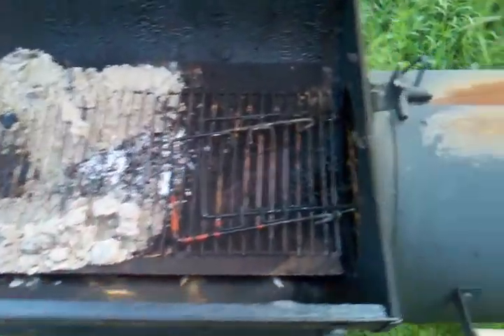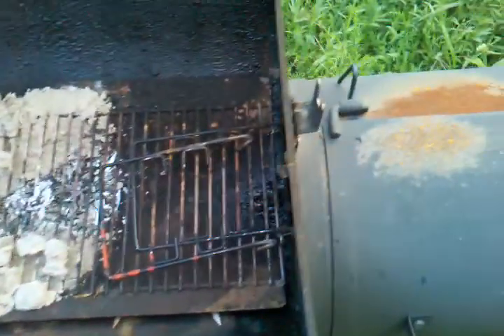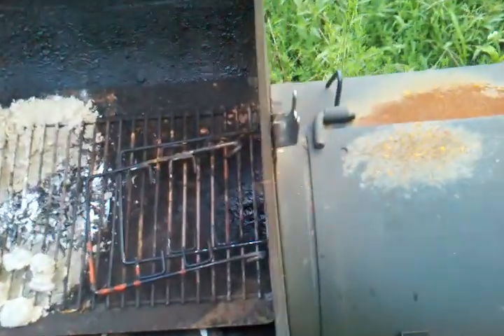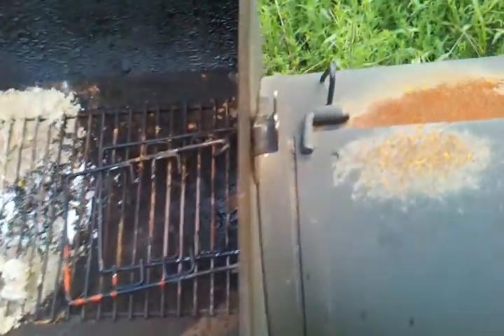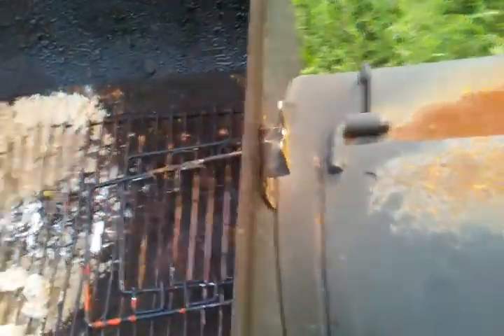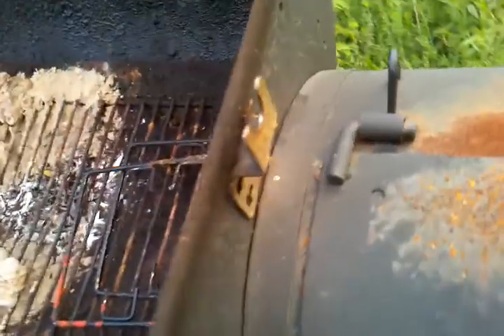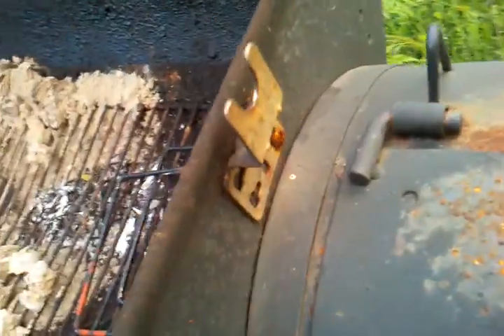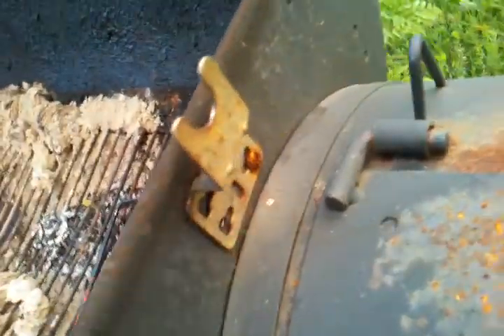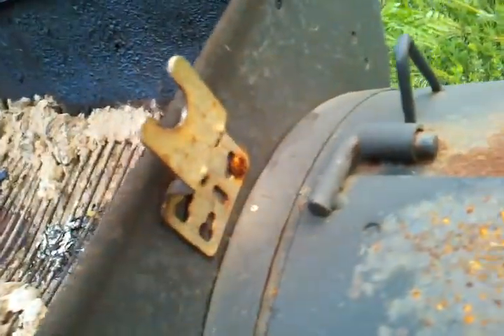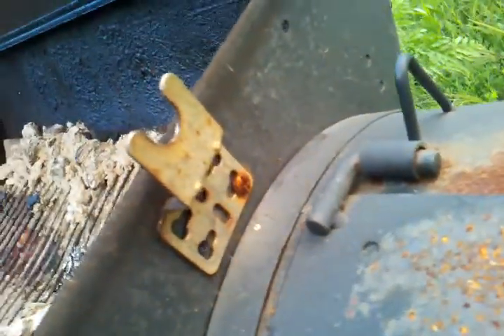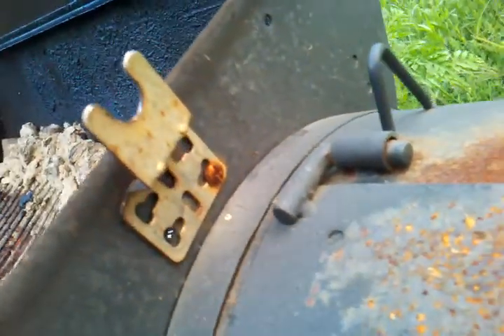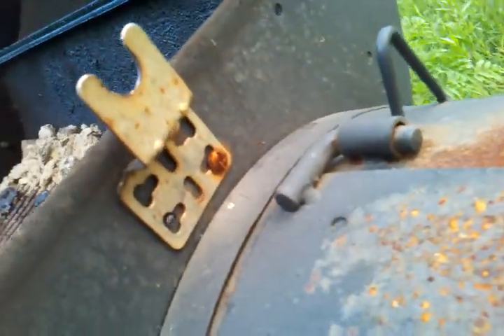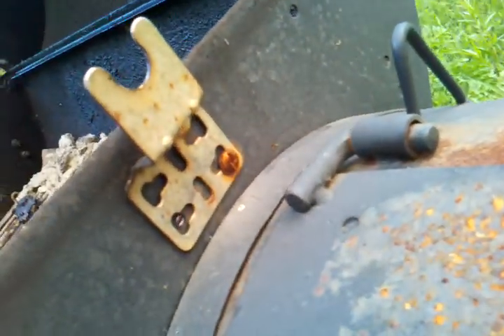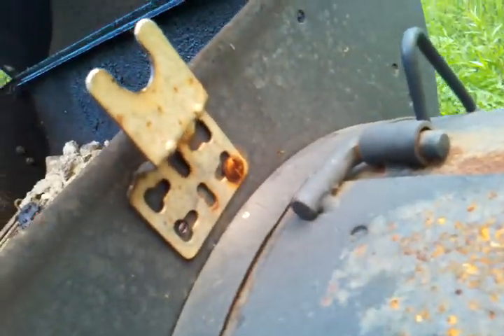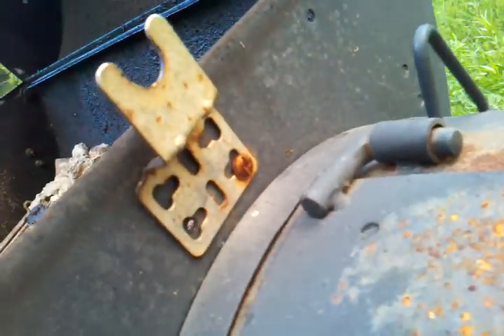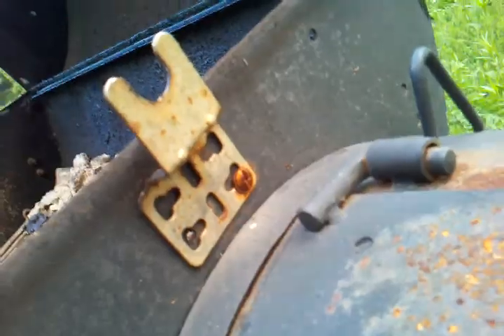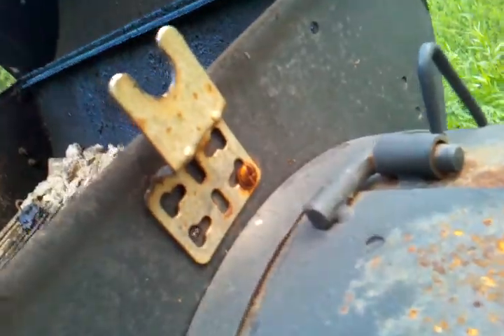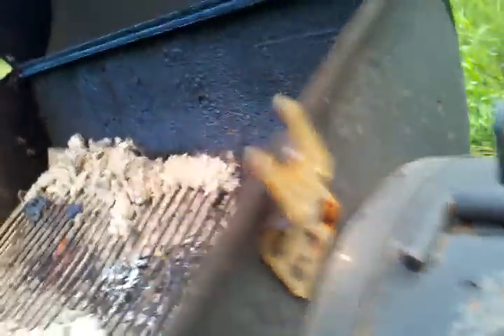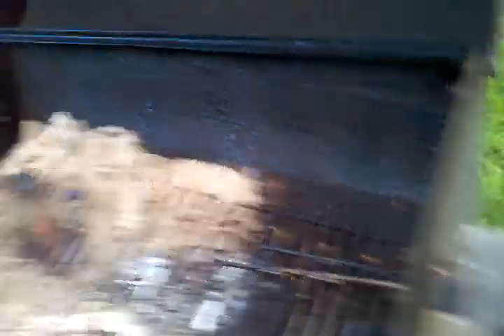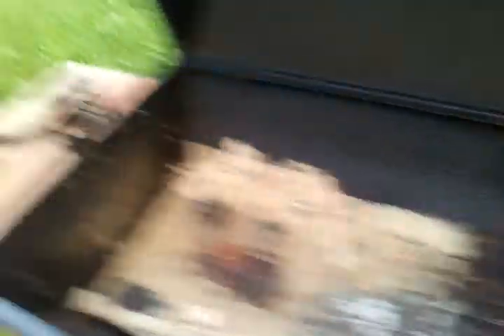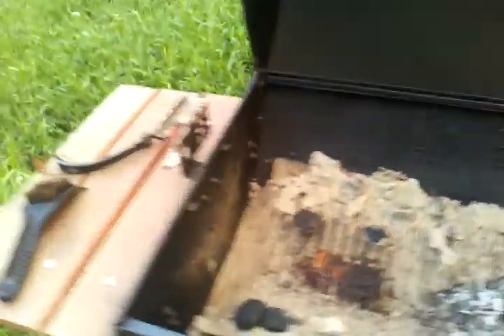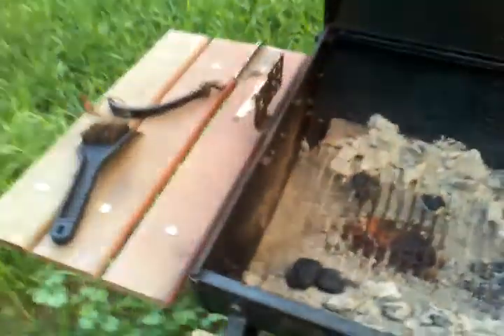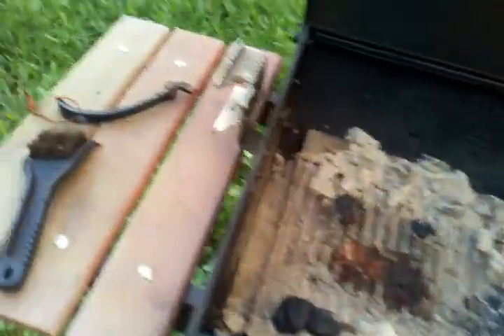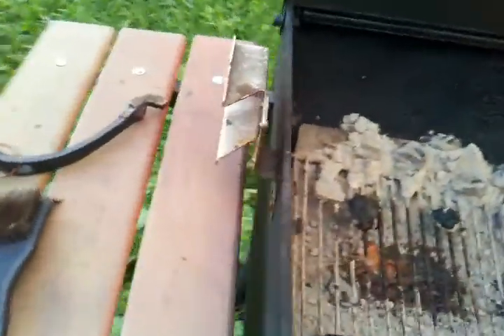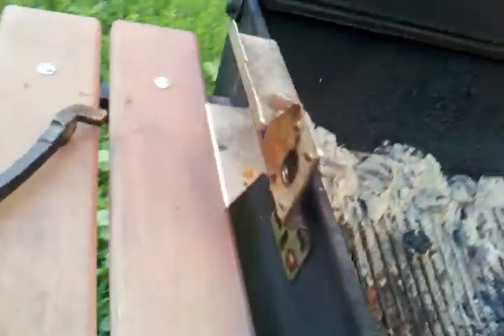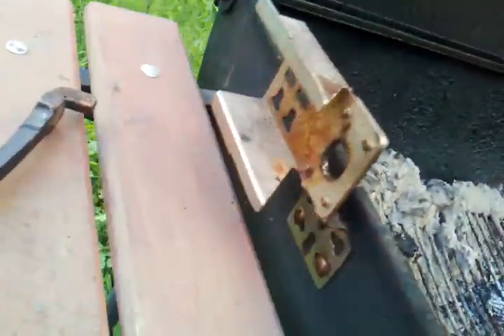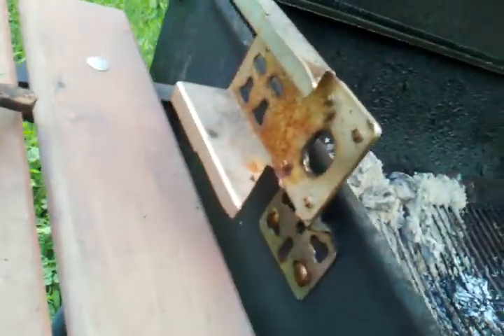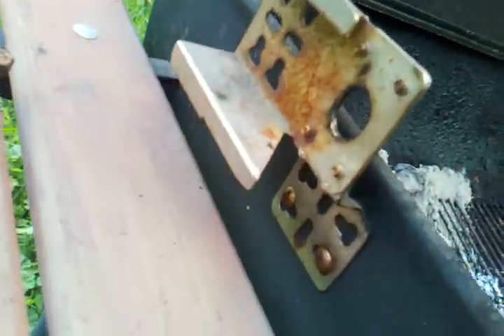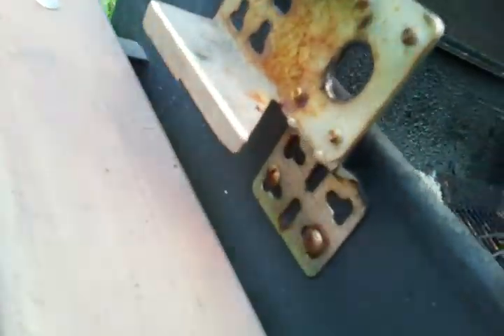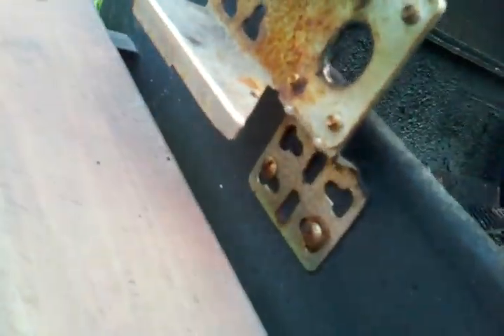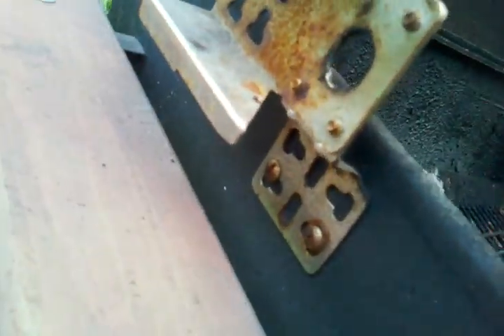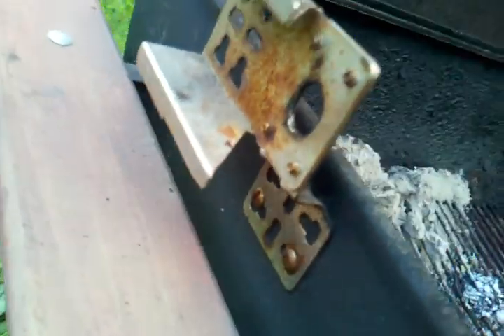Alright, so here's my rotisserie. You got one mount on one side. Looks like I have one bolt holding it on. Here's the hardware on the other side — two bolts.